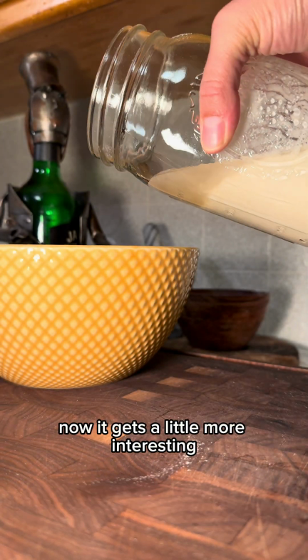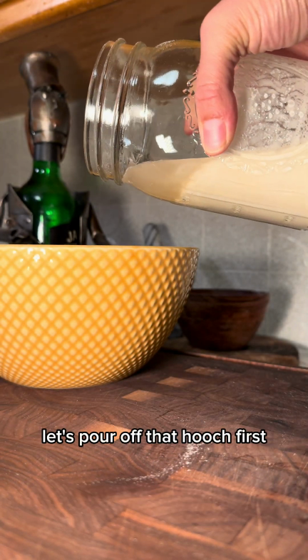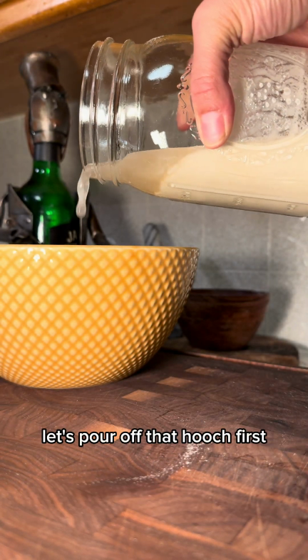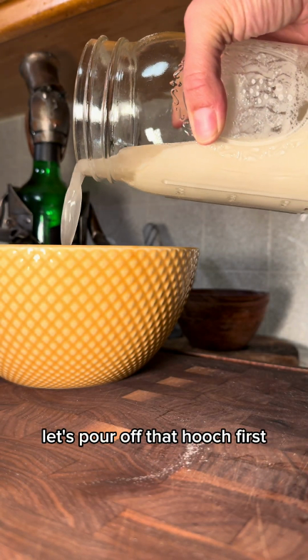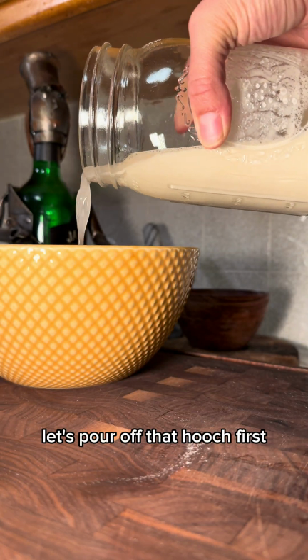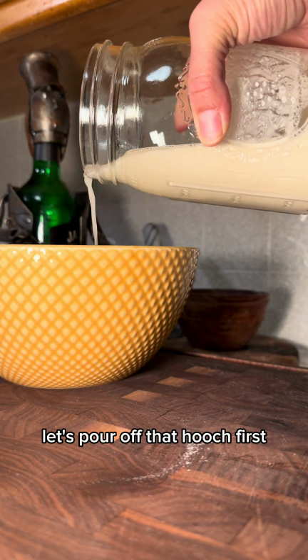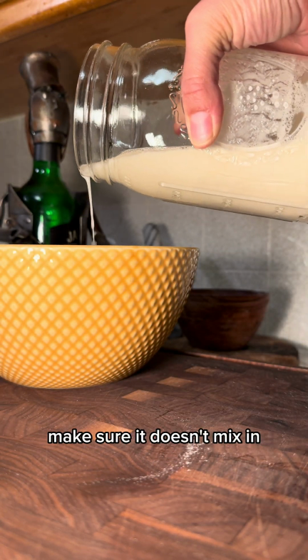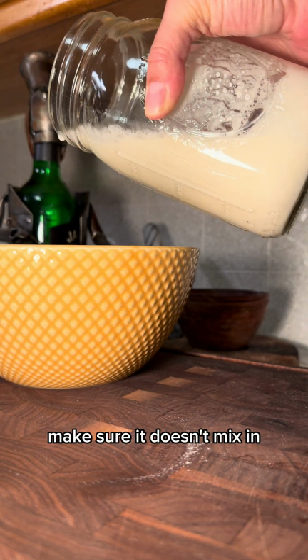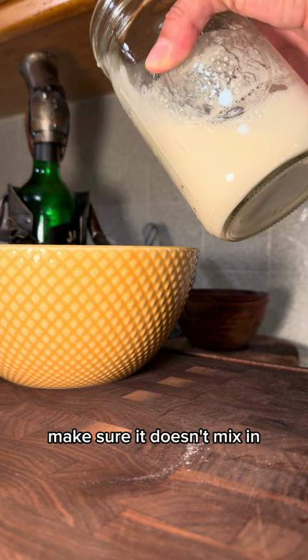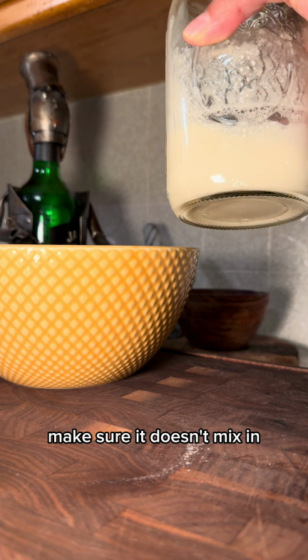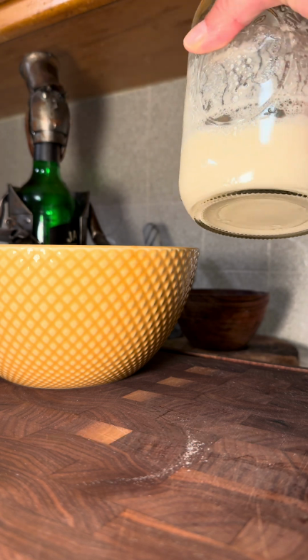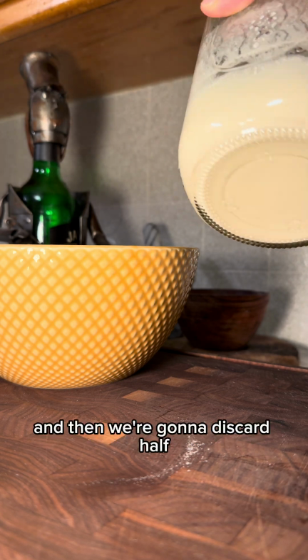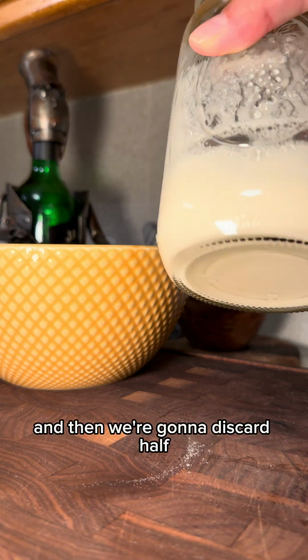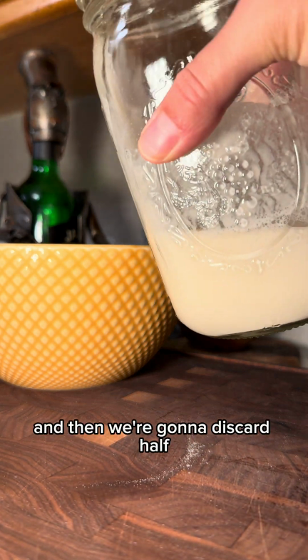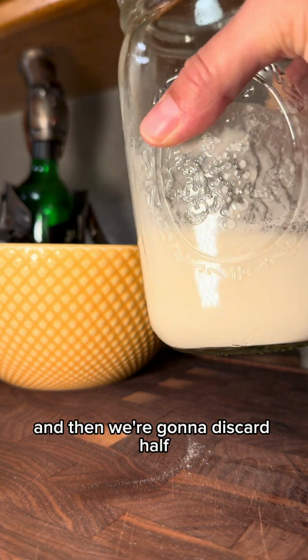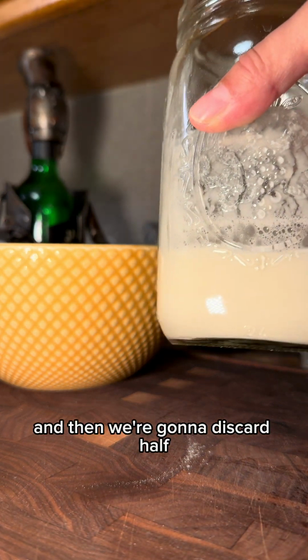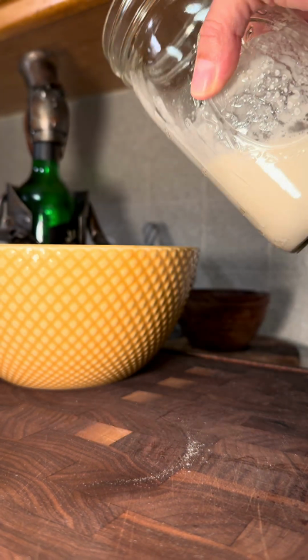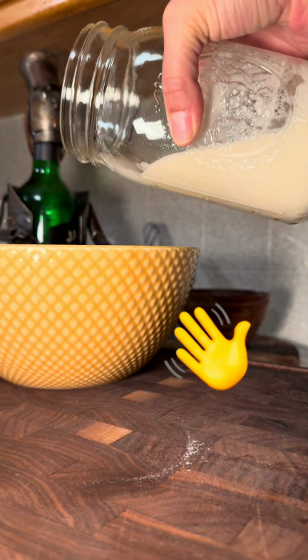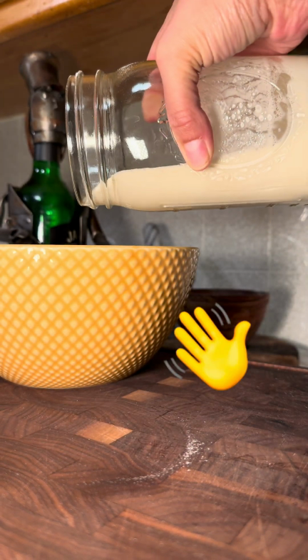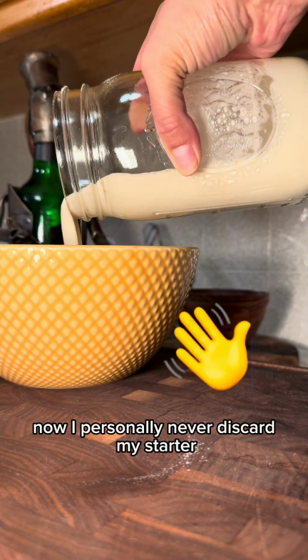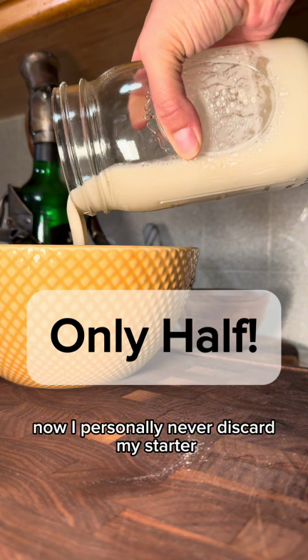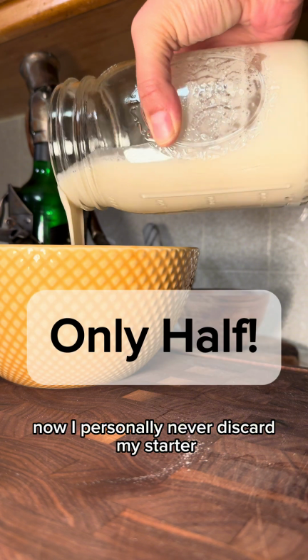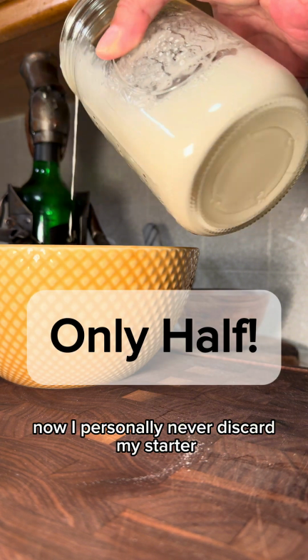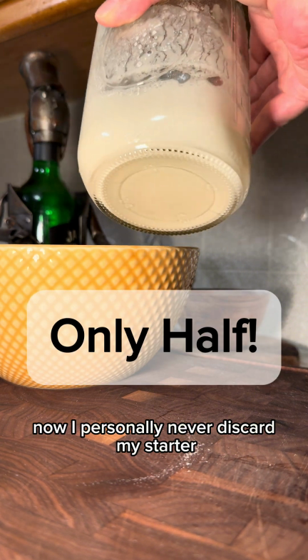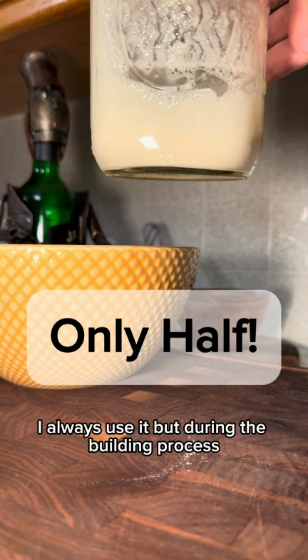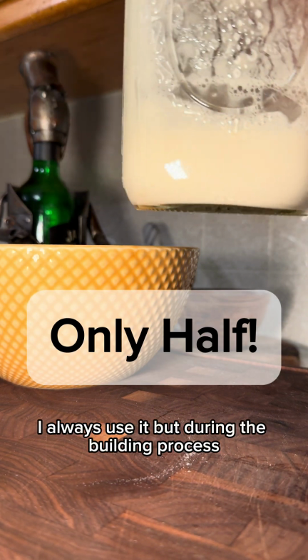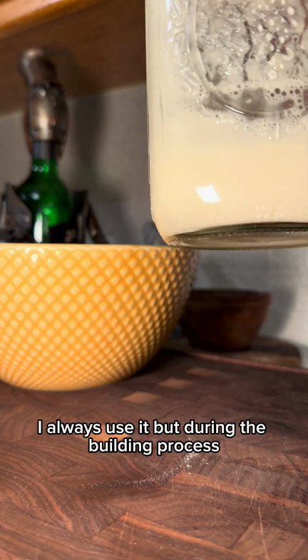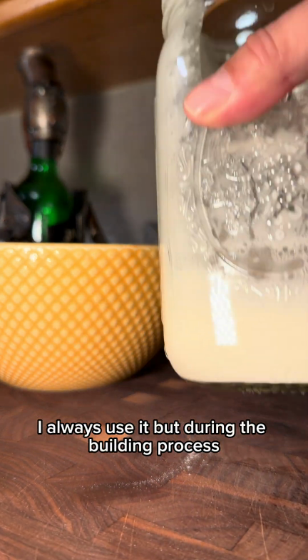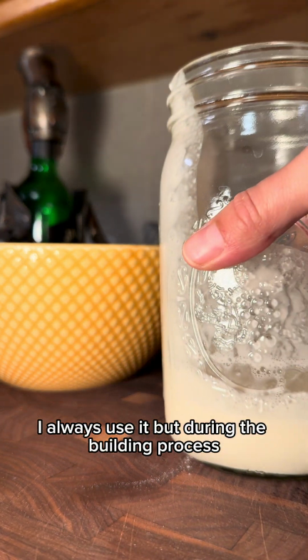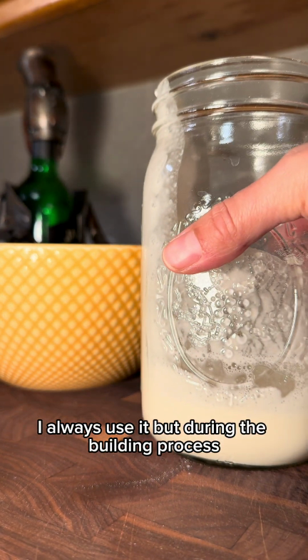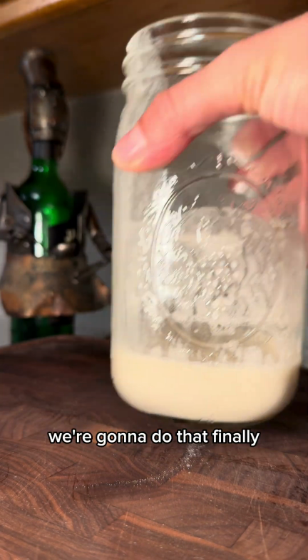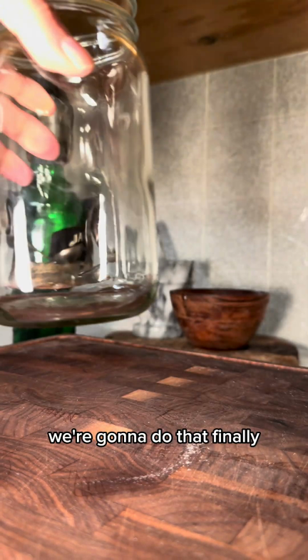Let's pour off that hooch first, make sure it doesn't mix in, and then we're going to discard half. I personally never discard my starter — I always use it — but during the building process, we're going to do that.